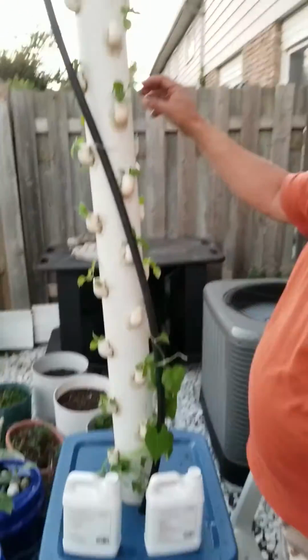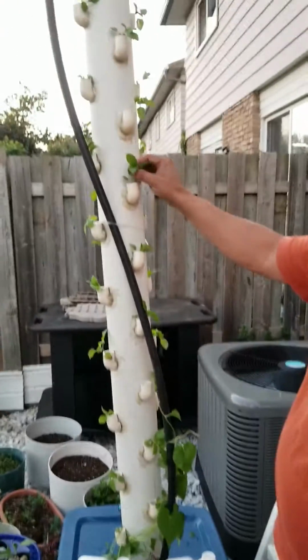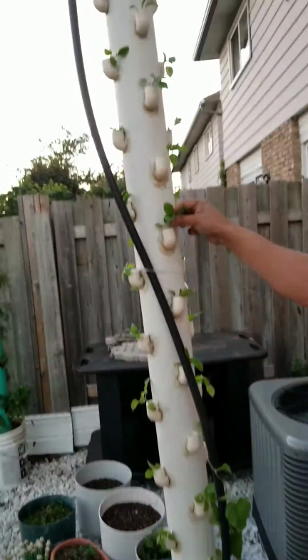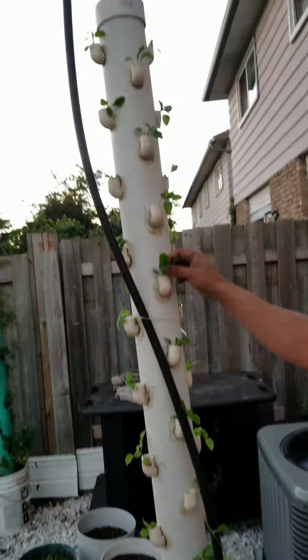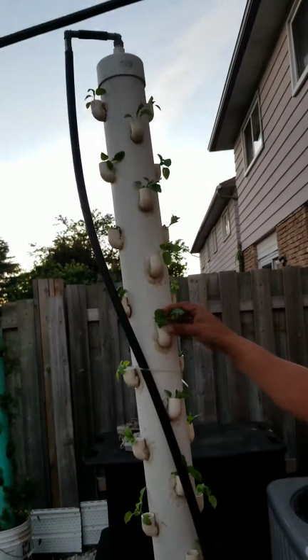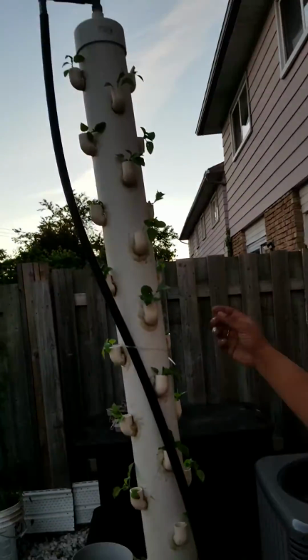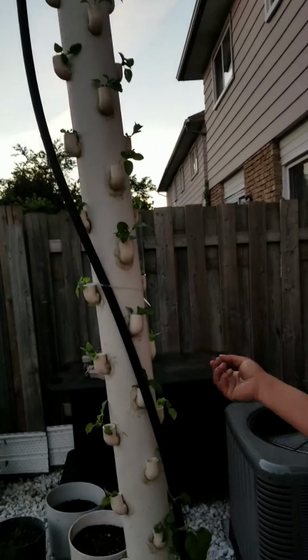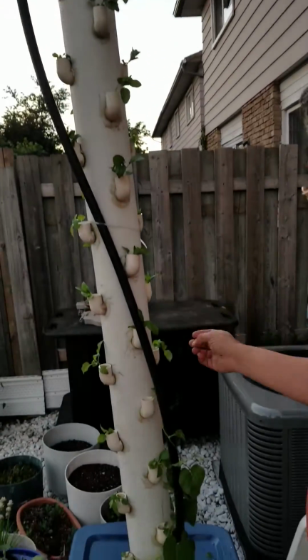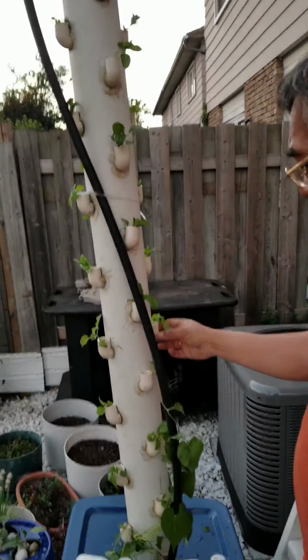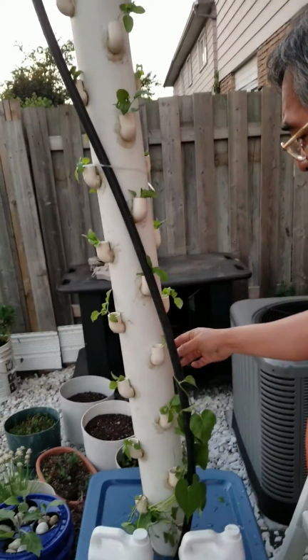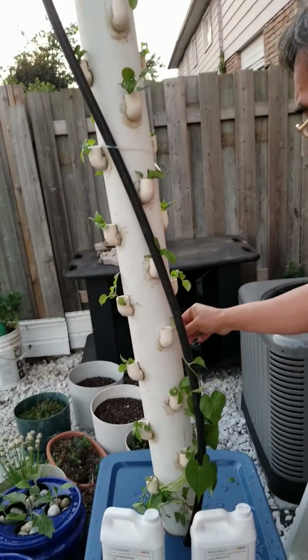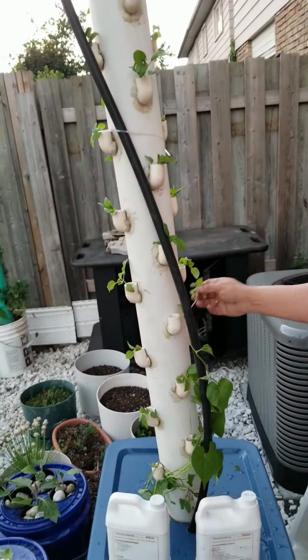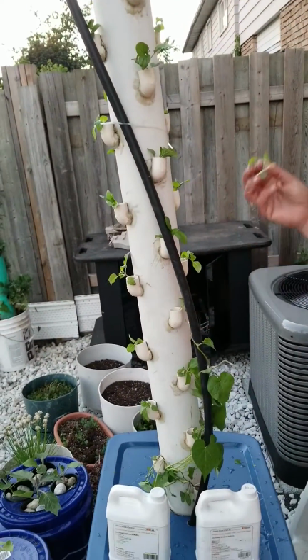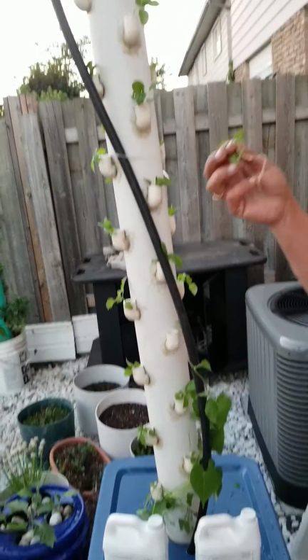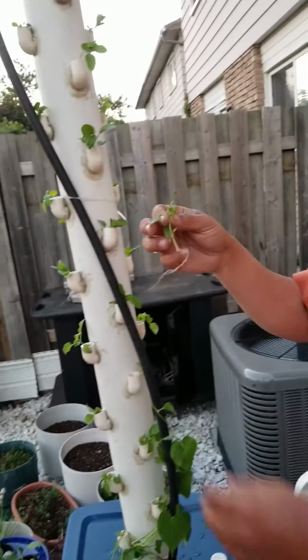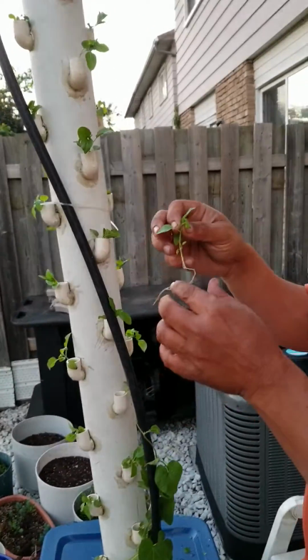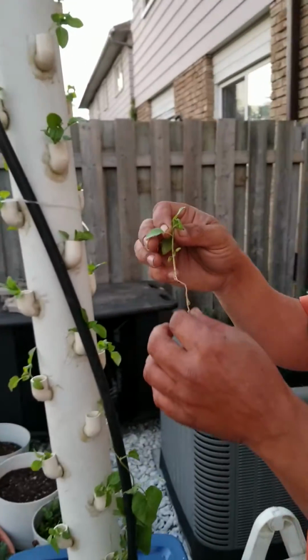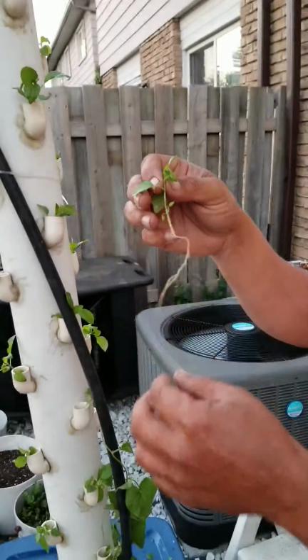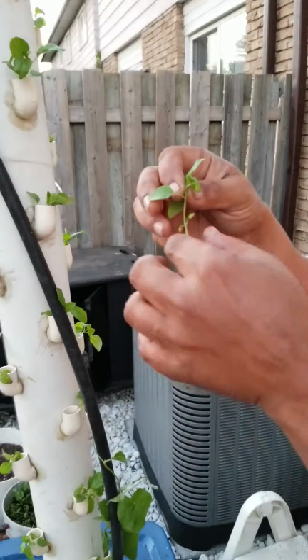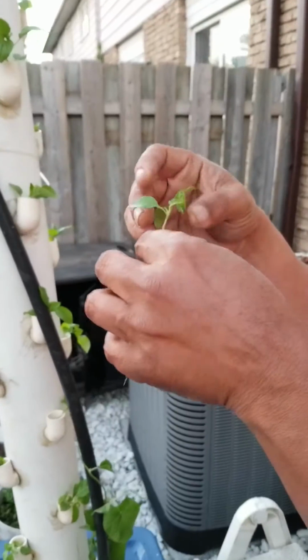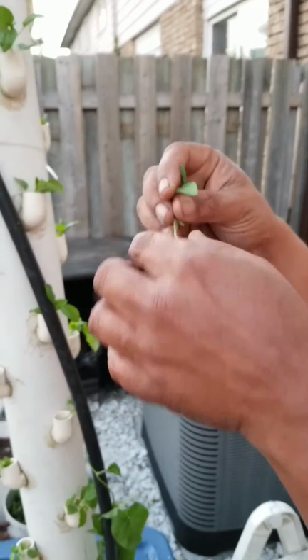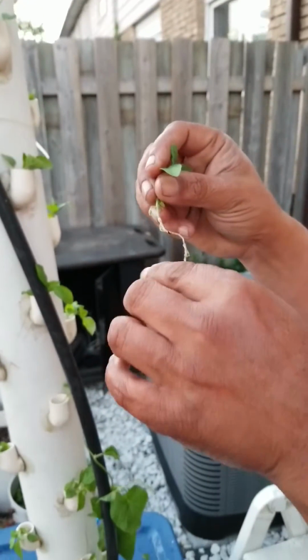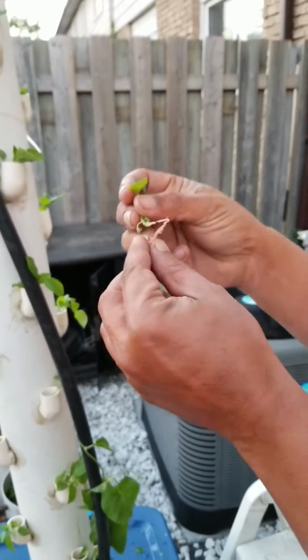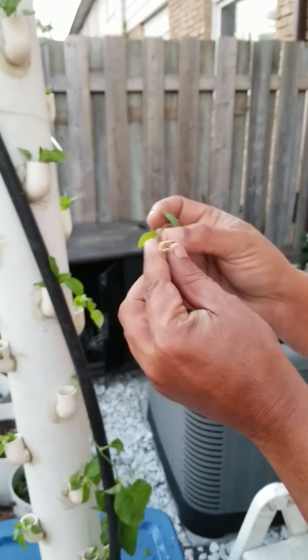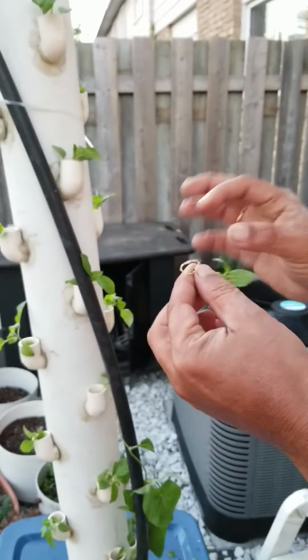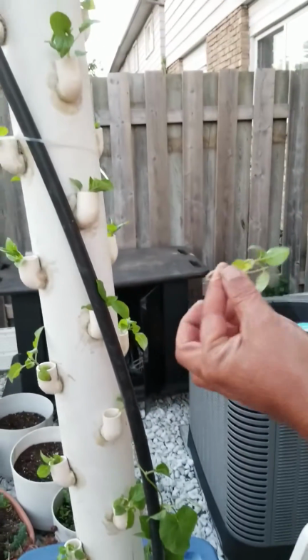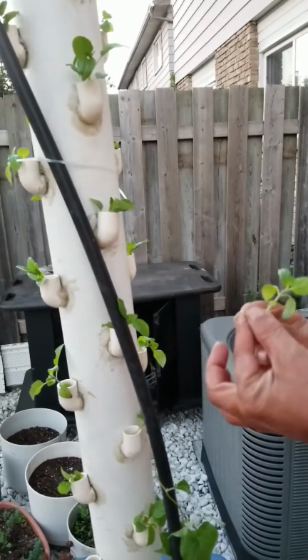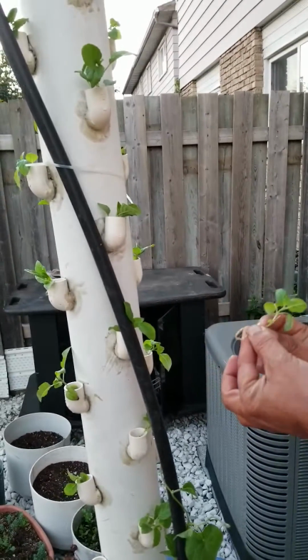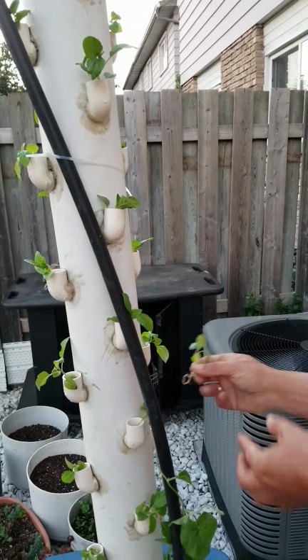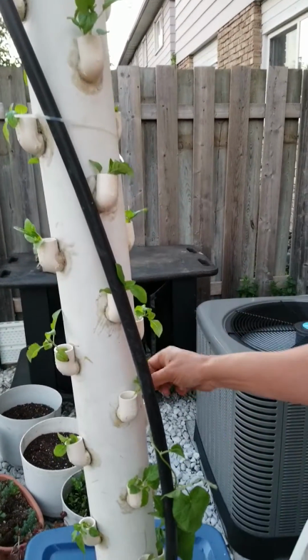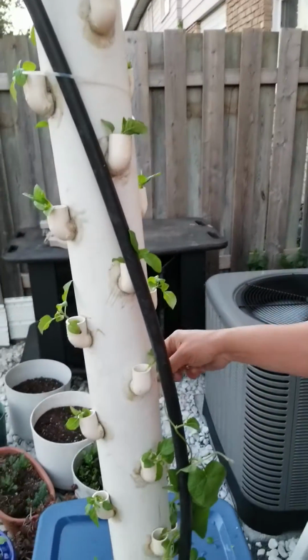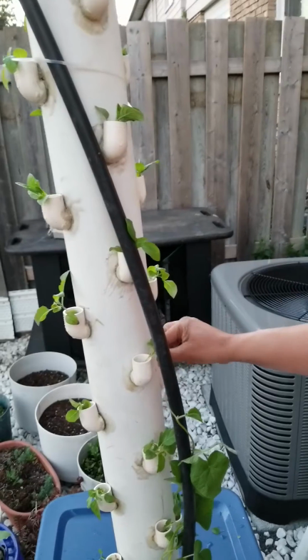We already plugged in the plants here. It's very easy — just take a plant with the roots and wash the roots if you have them grown in some other medium than water.